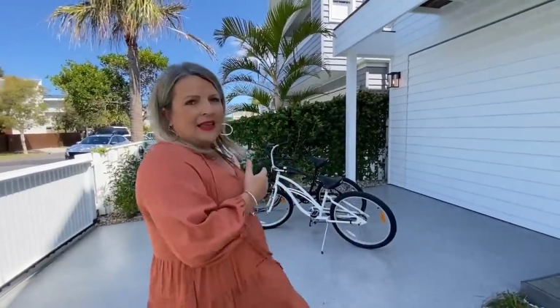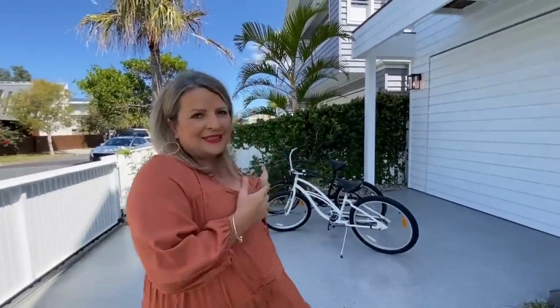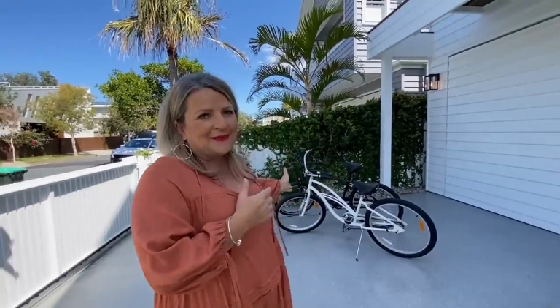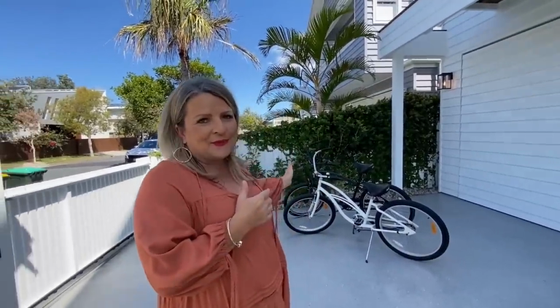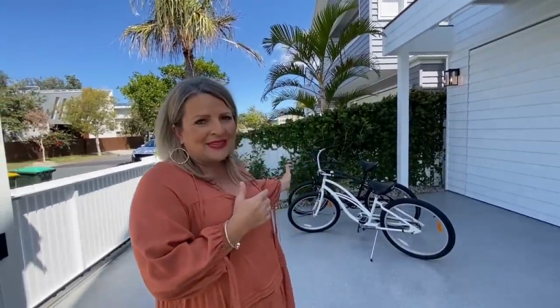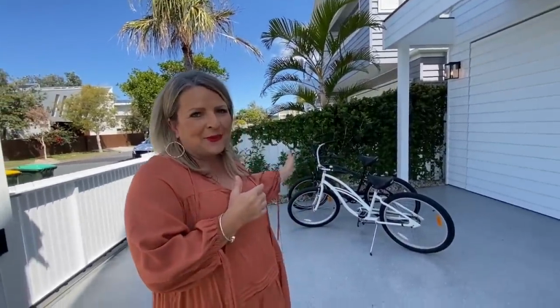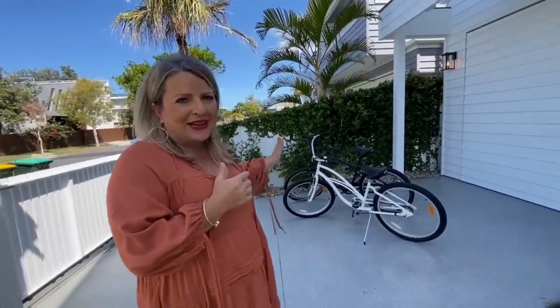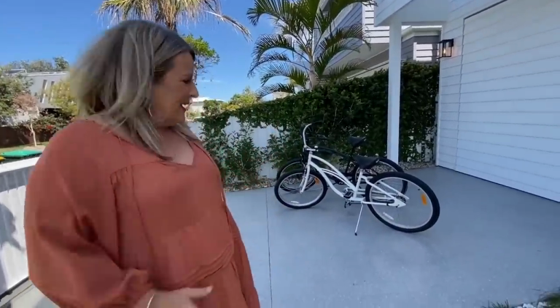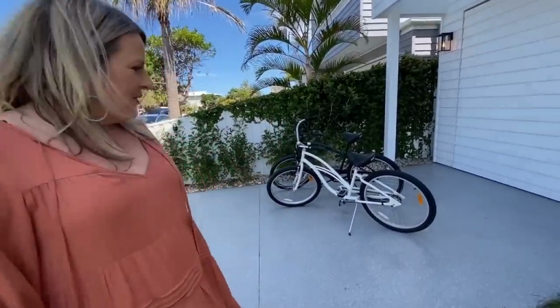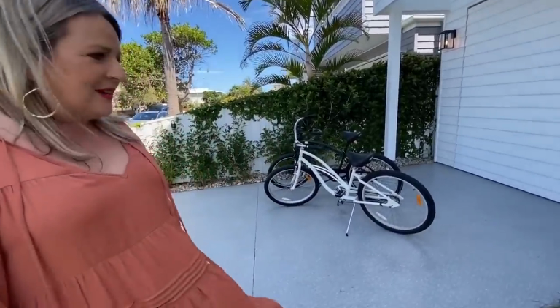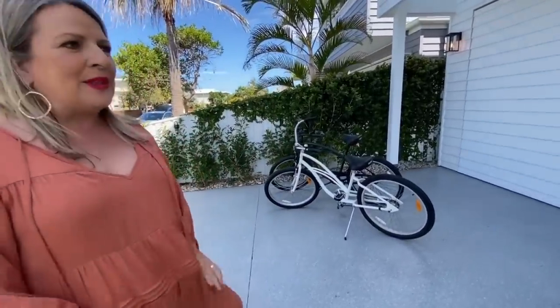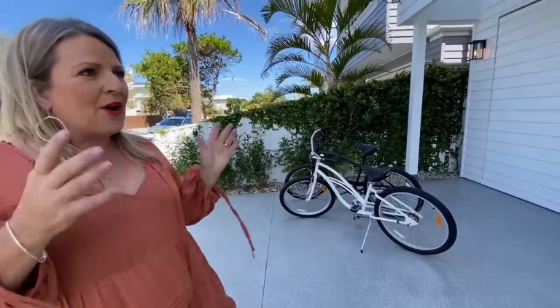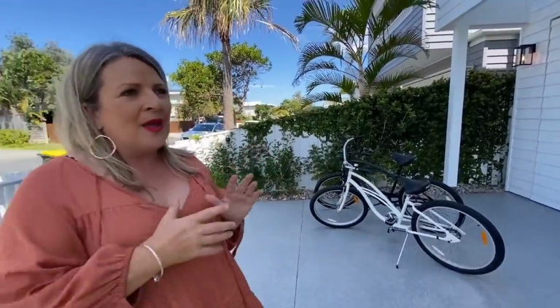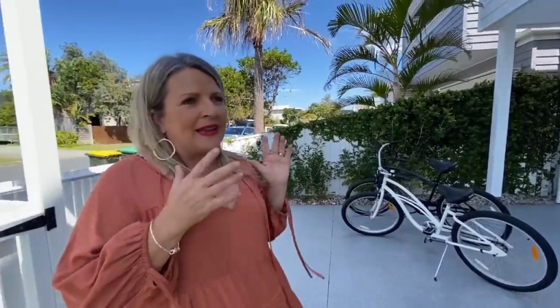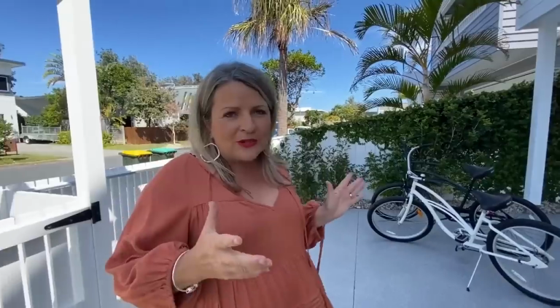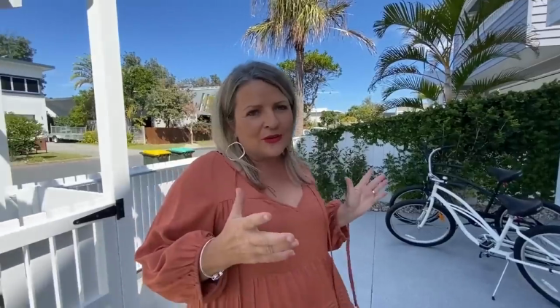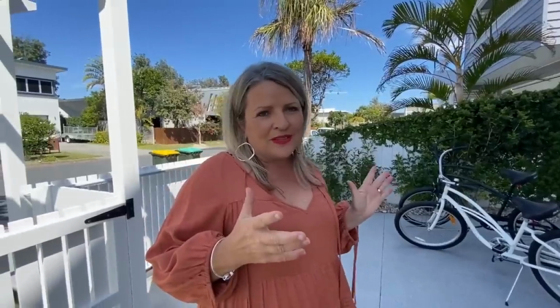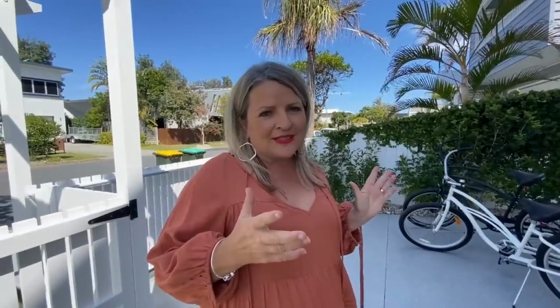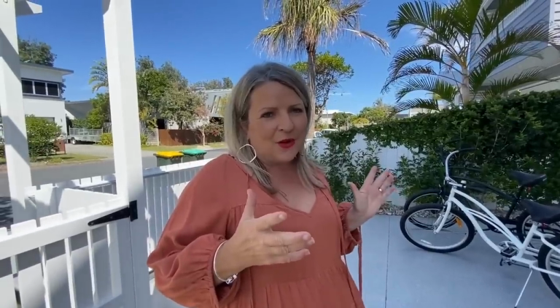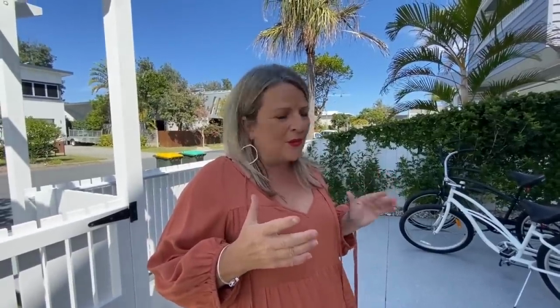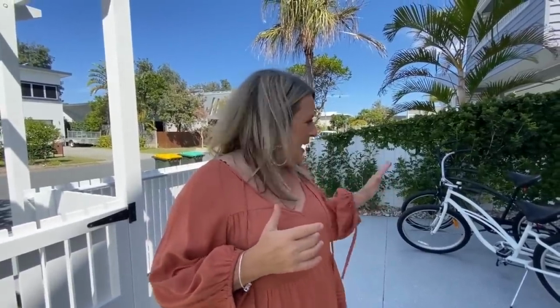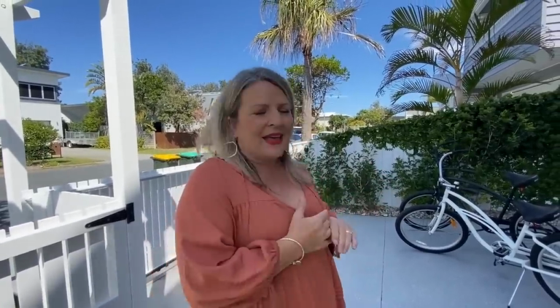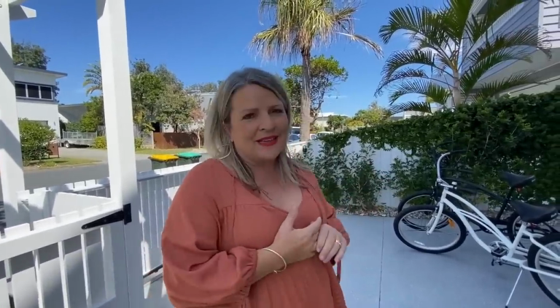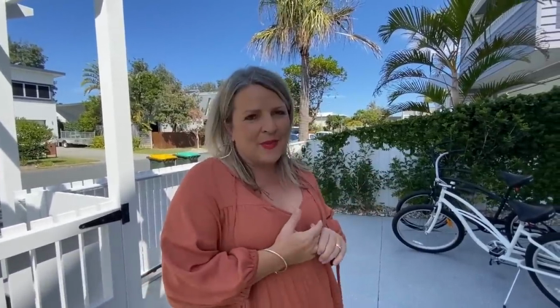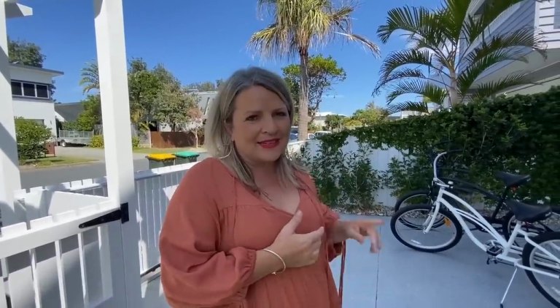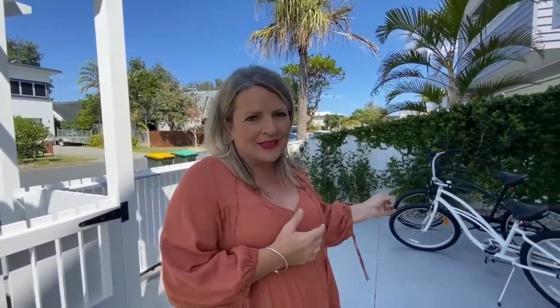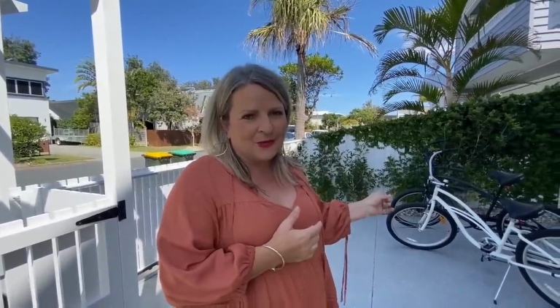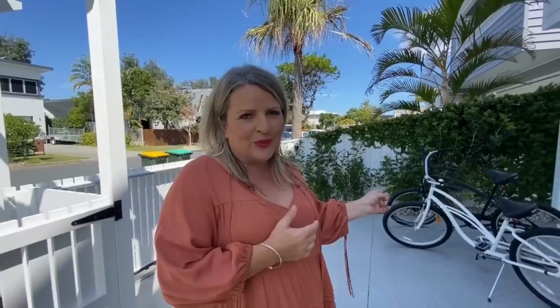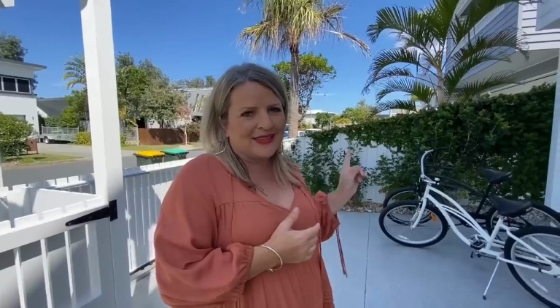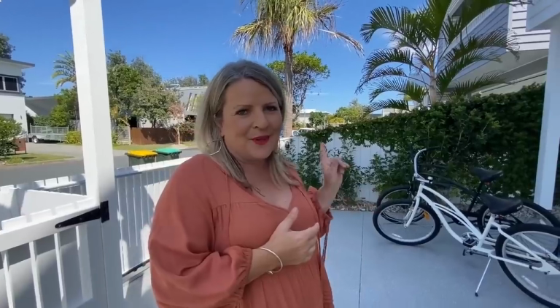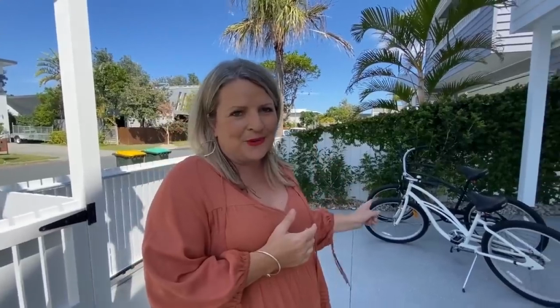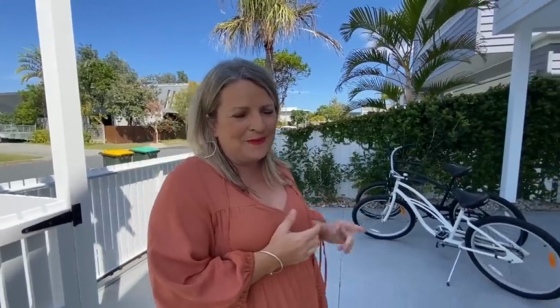And you can see we've got some wheels here for the lucky winner. Not only do they win this home — which also includes $50,000 in gold bullion — but we have a fun-in-the-sun package including these two cruiser bikes. They are pretty cool.